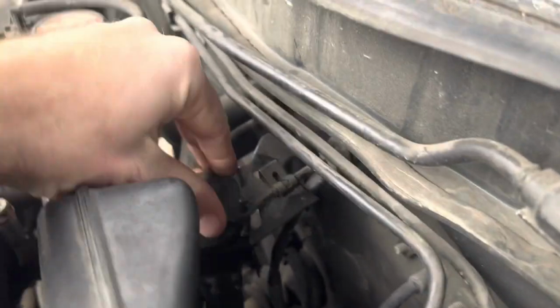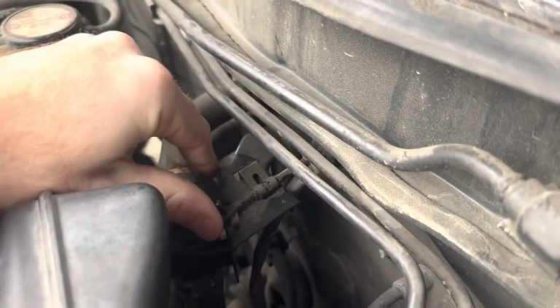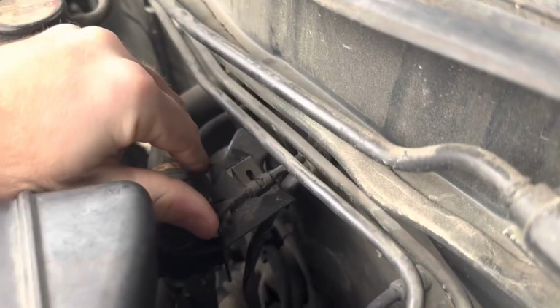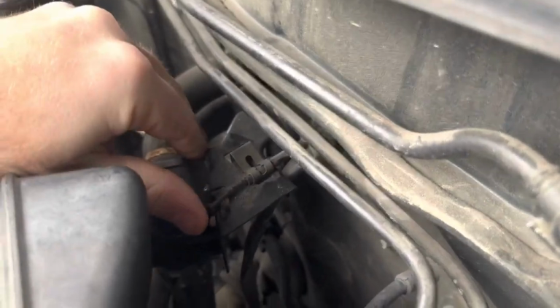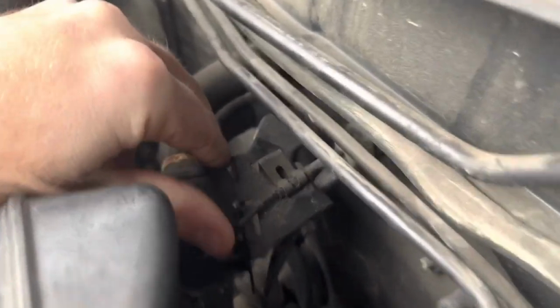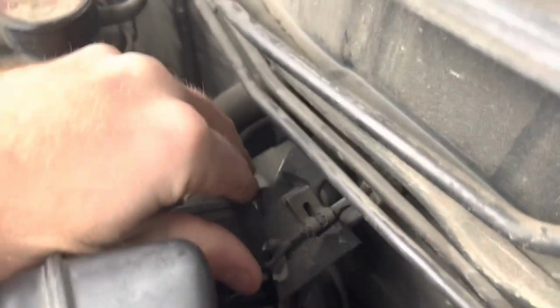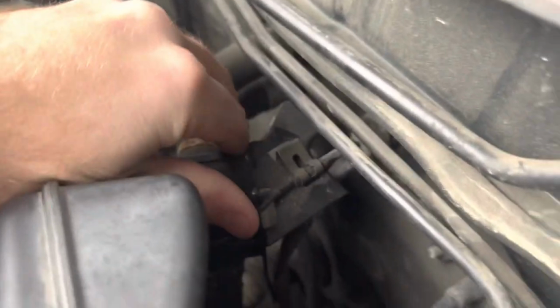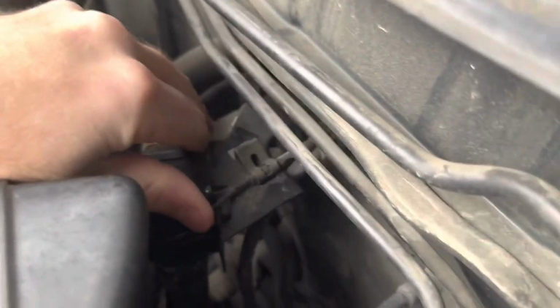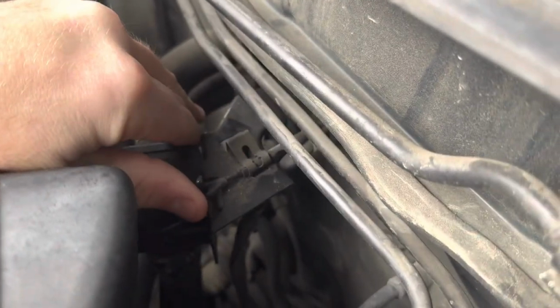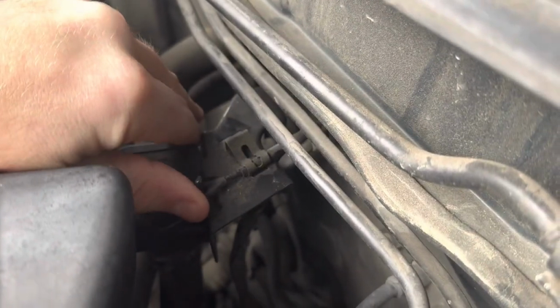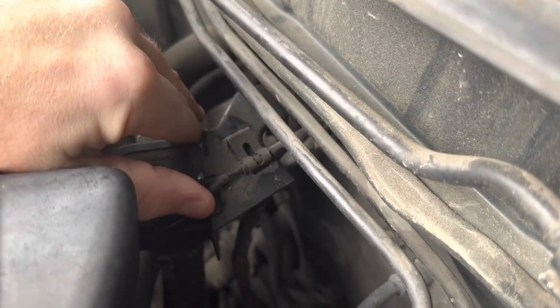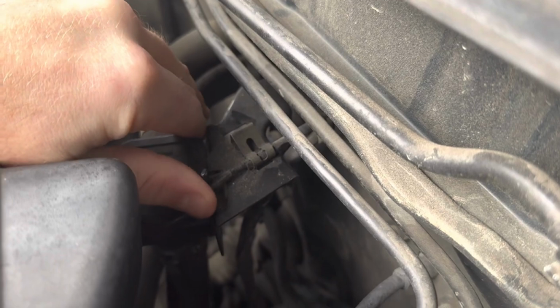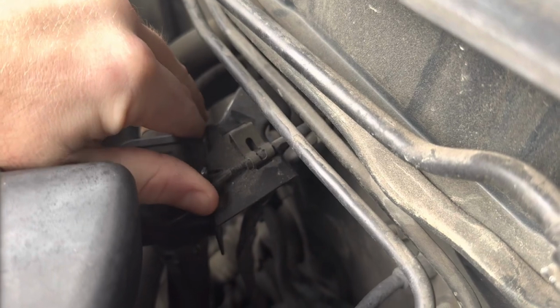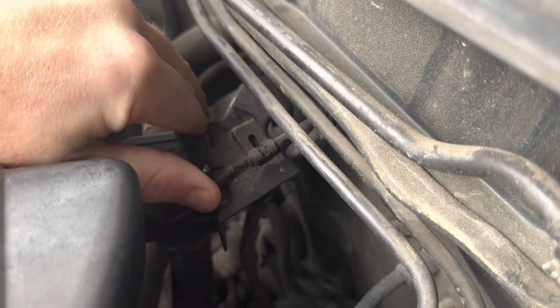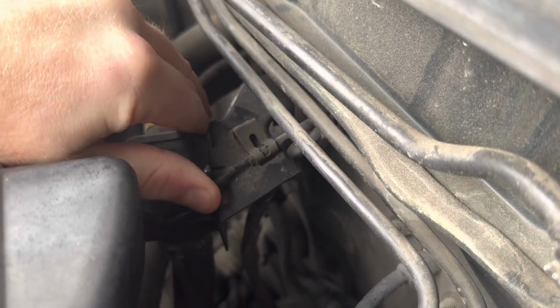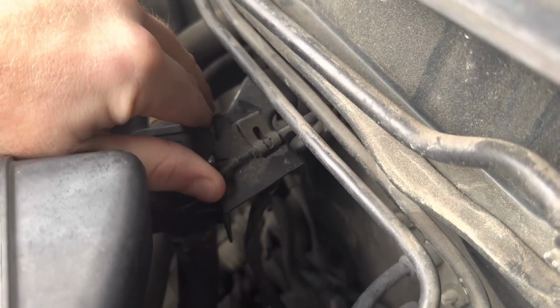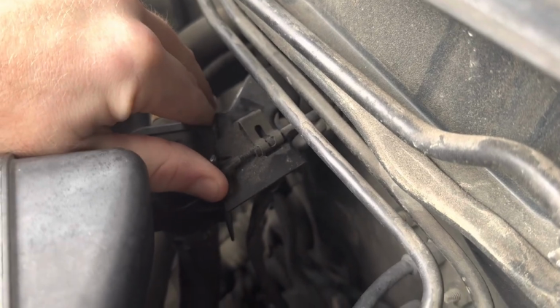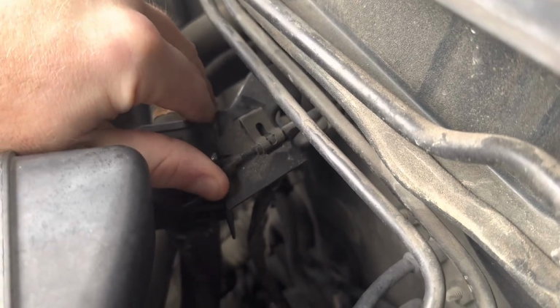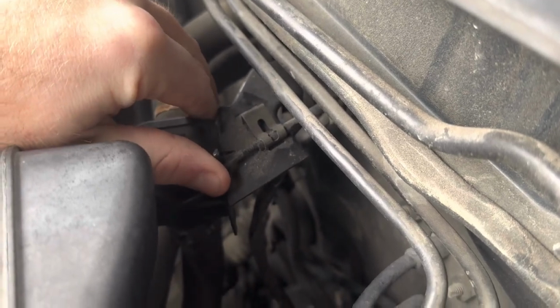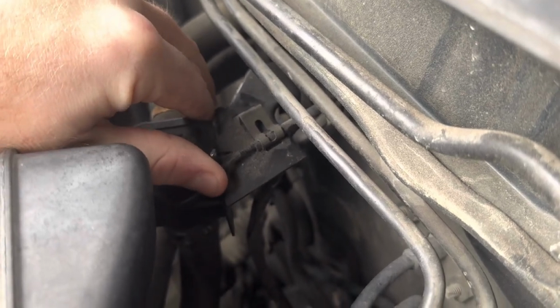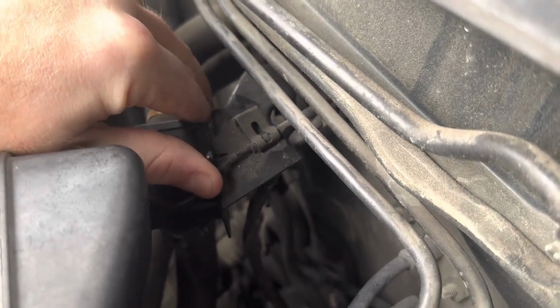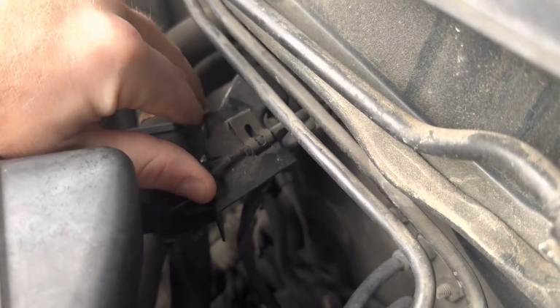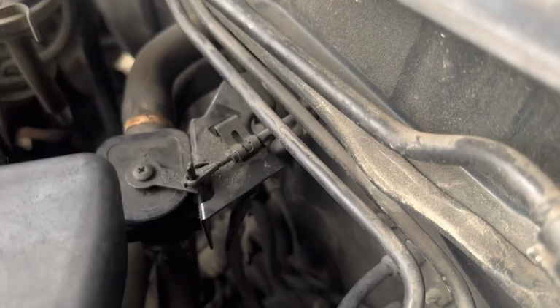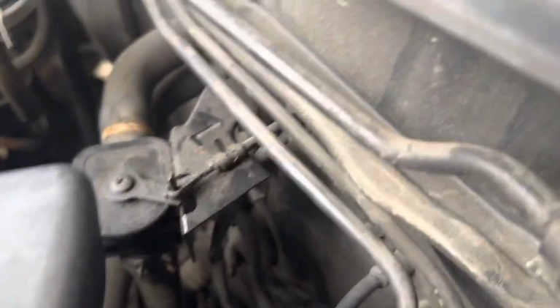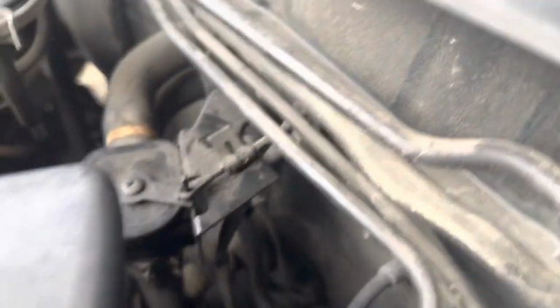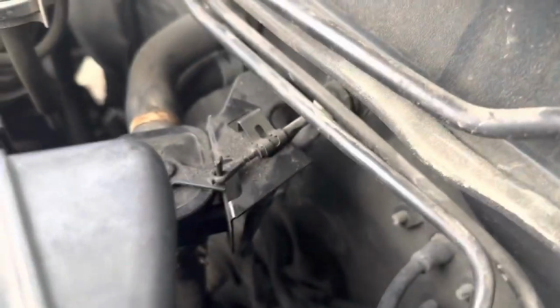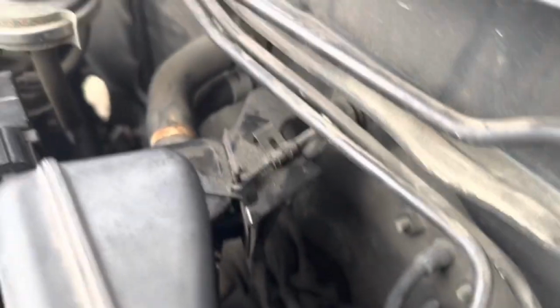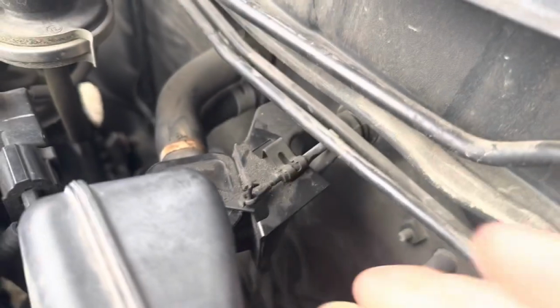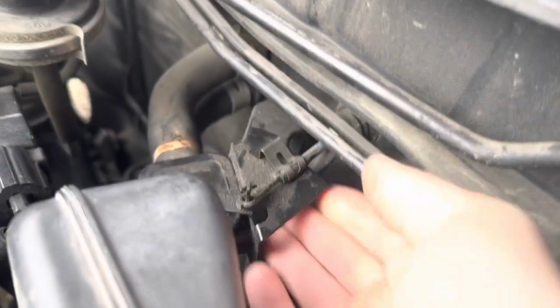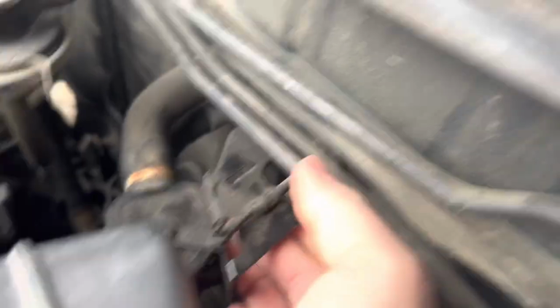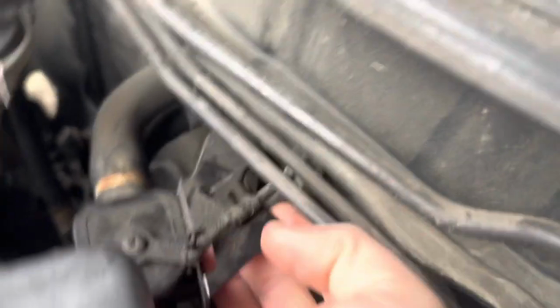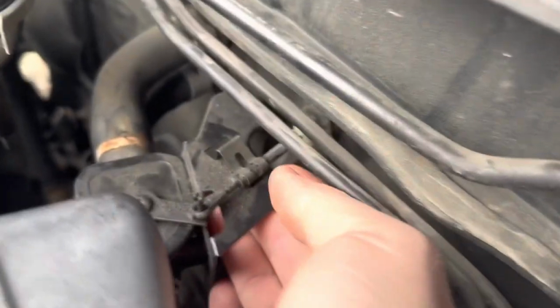To check that, you just push on this — if it doesn't move like this, it's adjusted correctly. But if you need to adjust it, it literally takes no time.